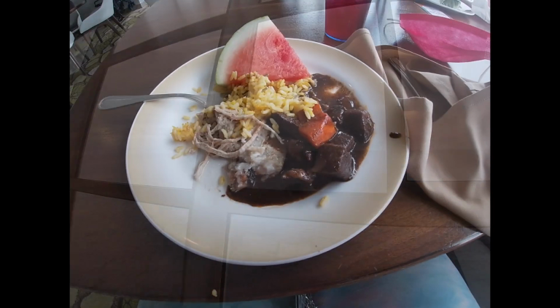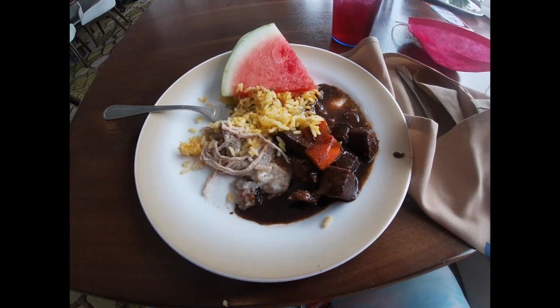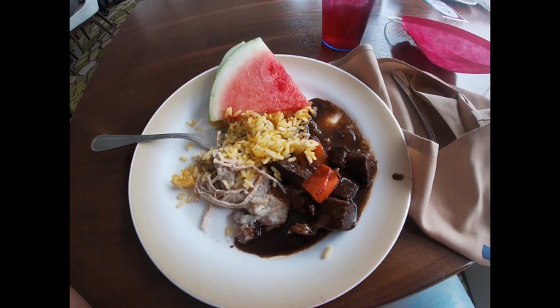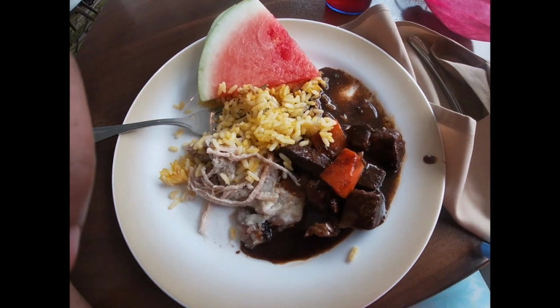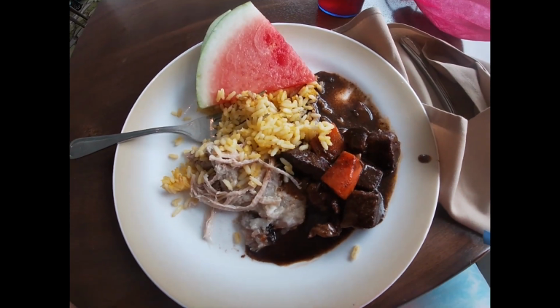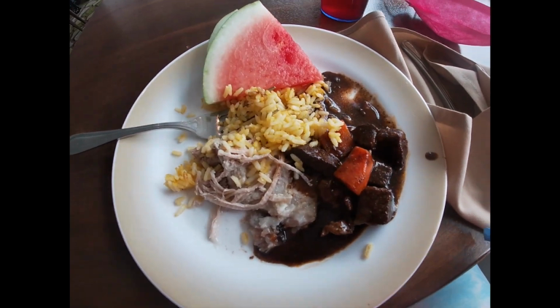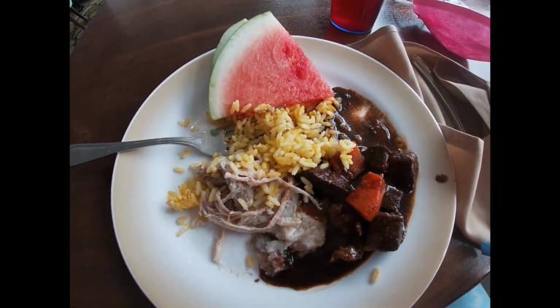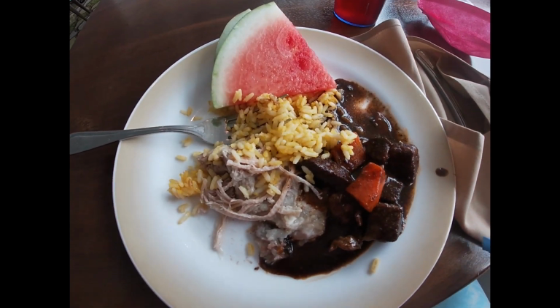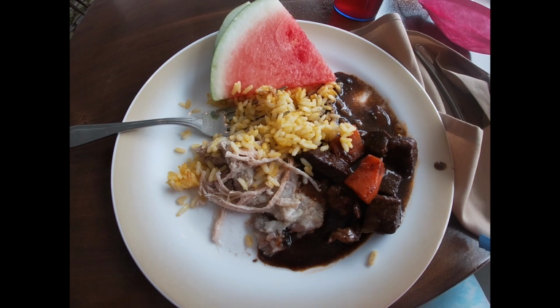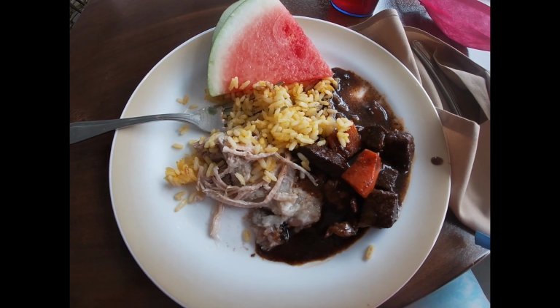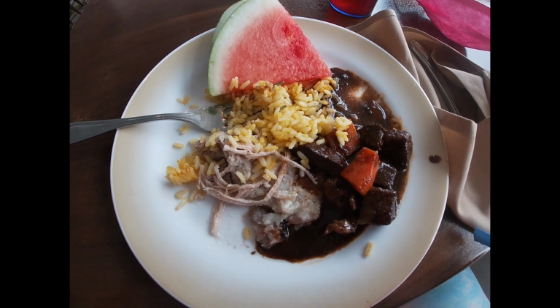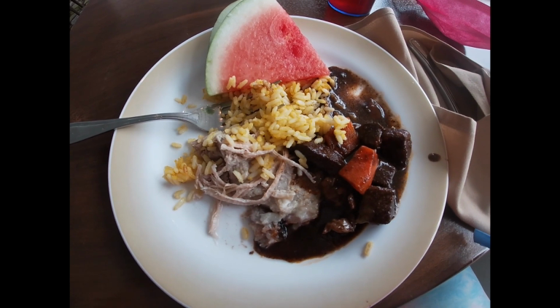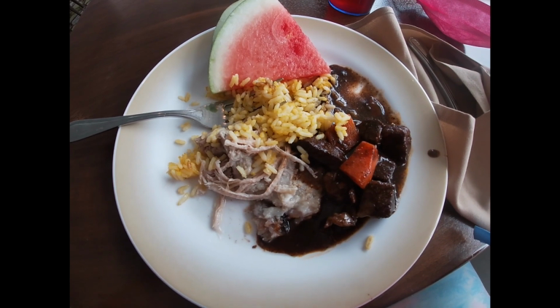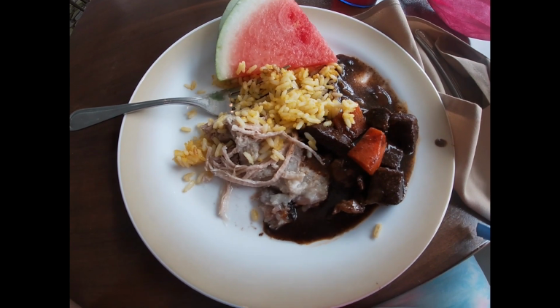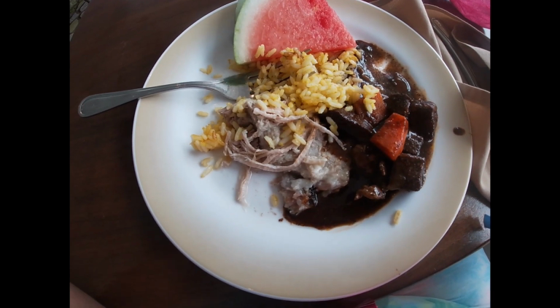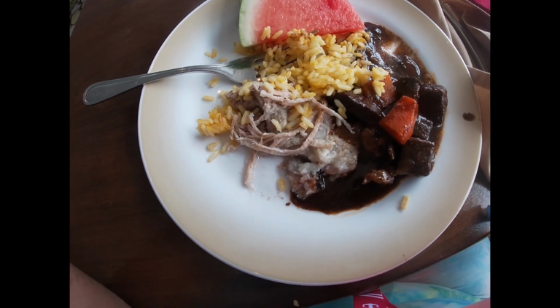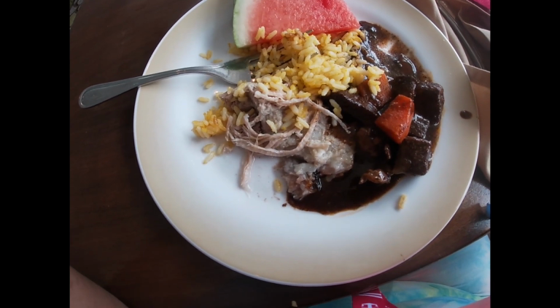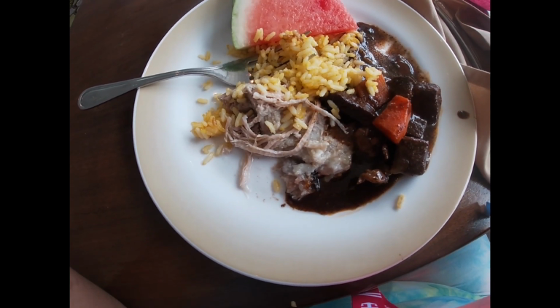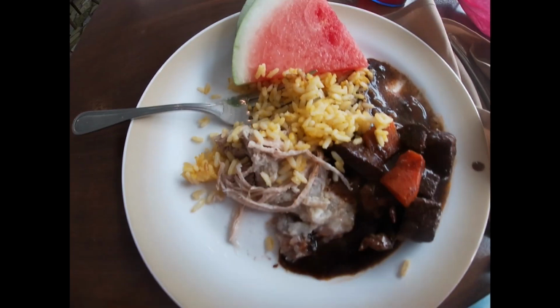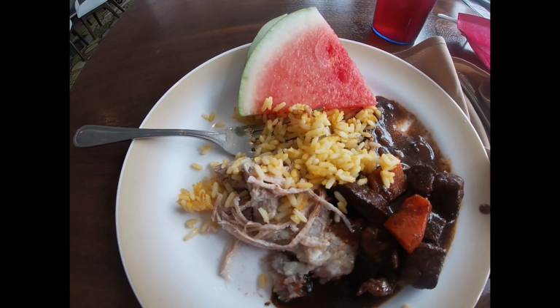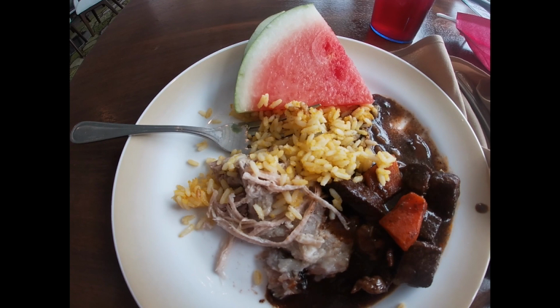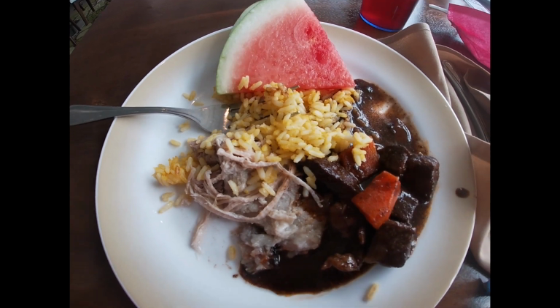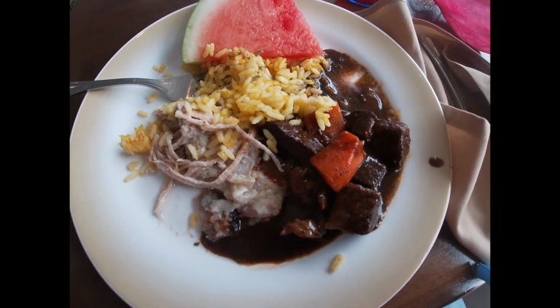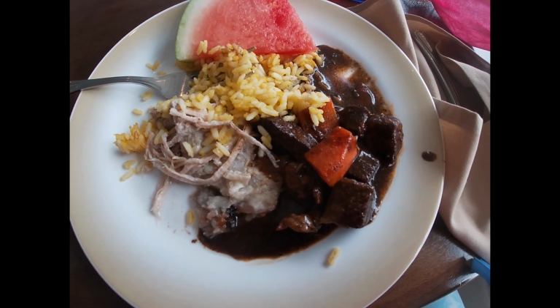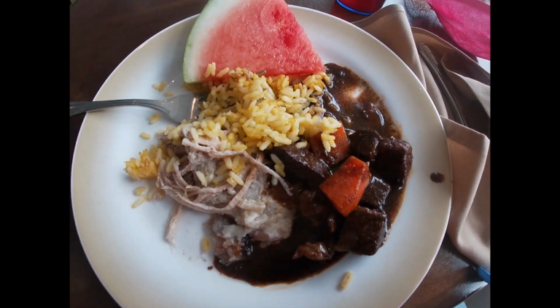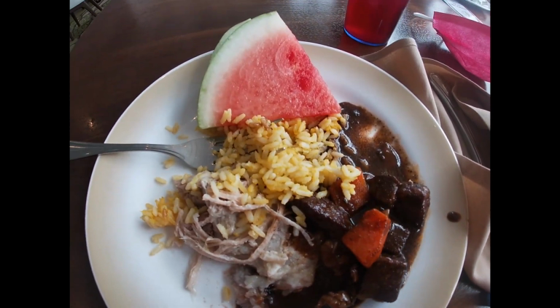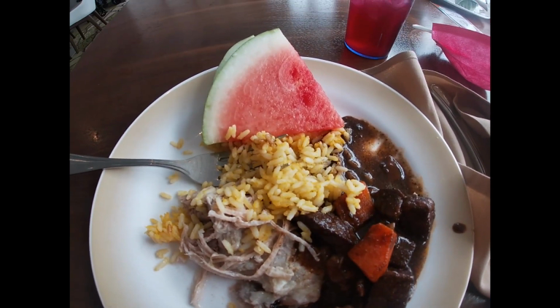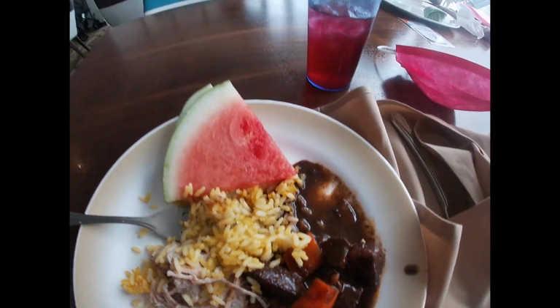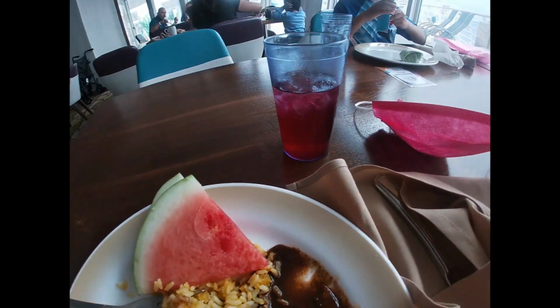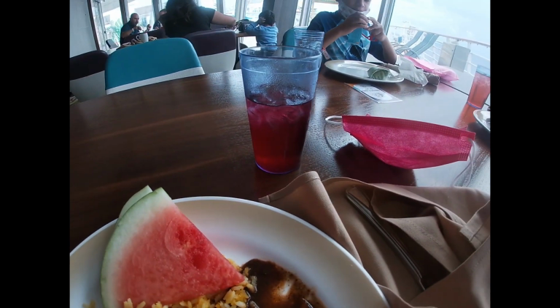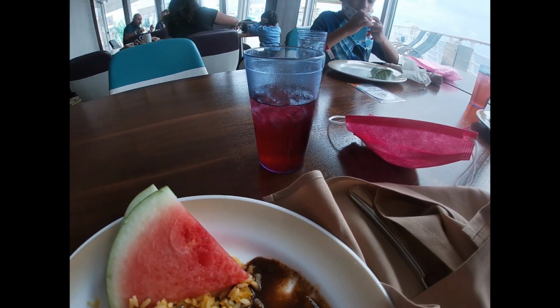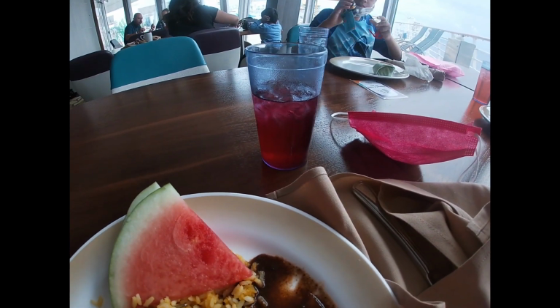We are in the Windjammer for lunch. They didn't have too much stuff I wanted, but I tried a crispy pork belly, pumpkin rice, beef stew, watermelon, and I really liked the fruit punch.